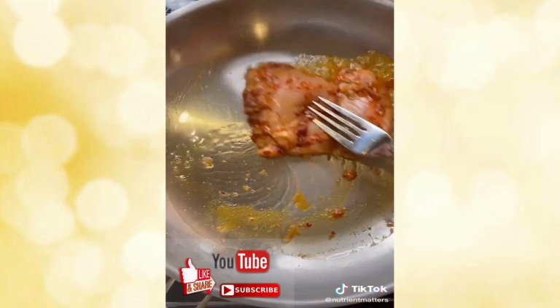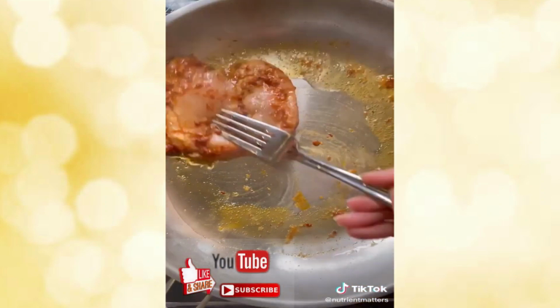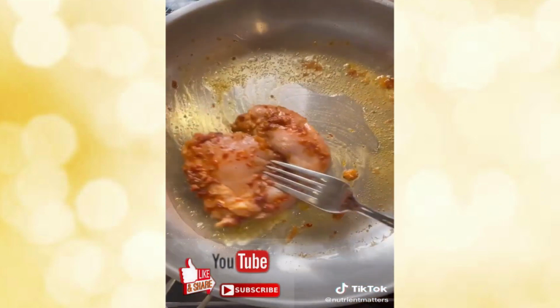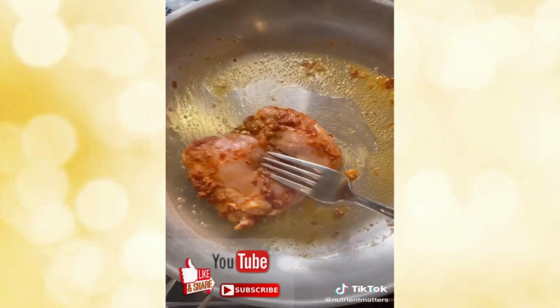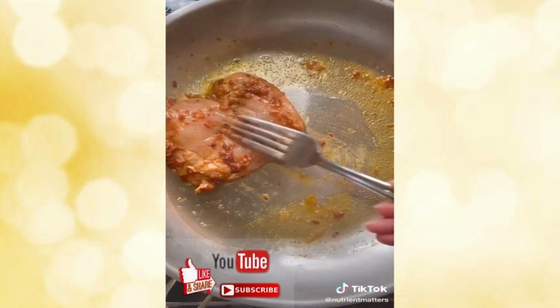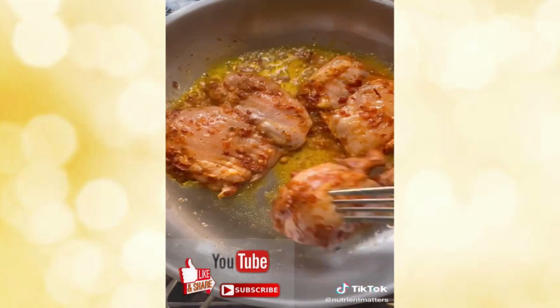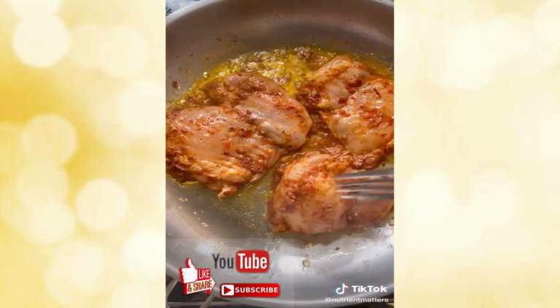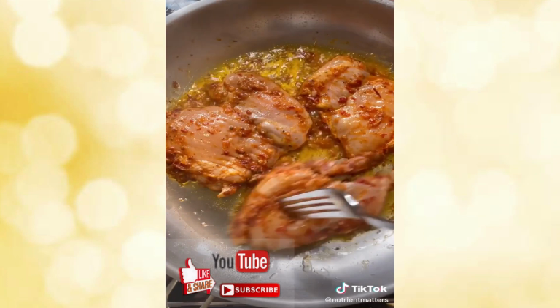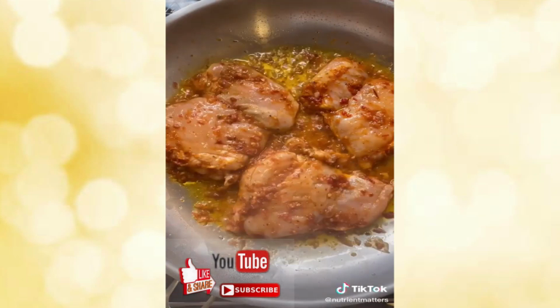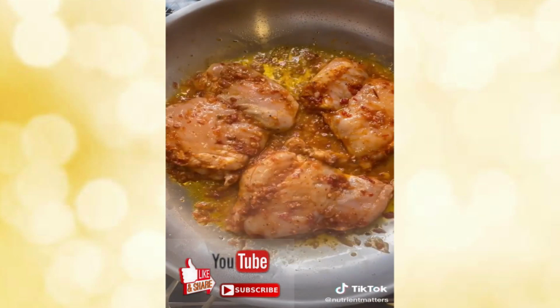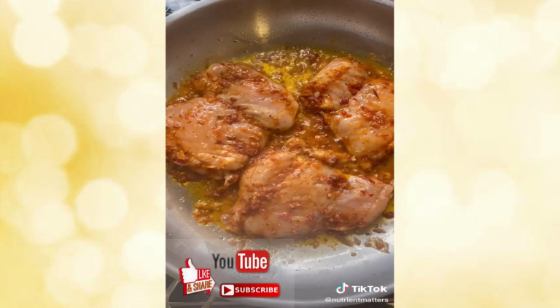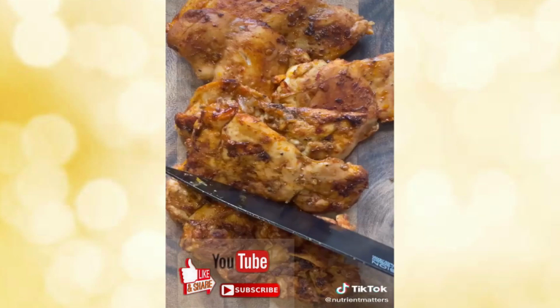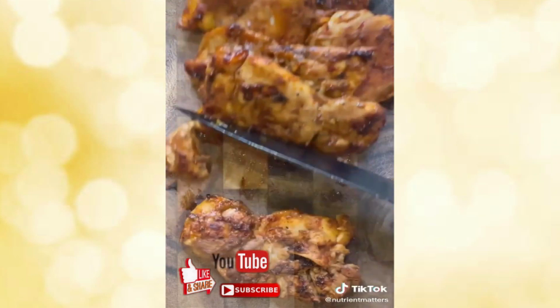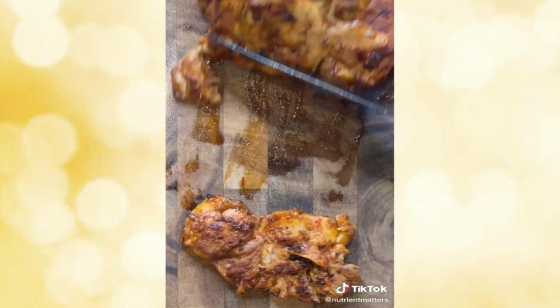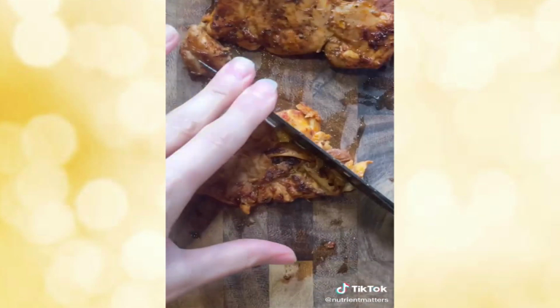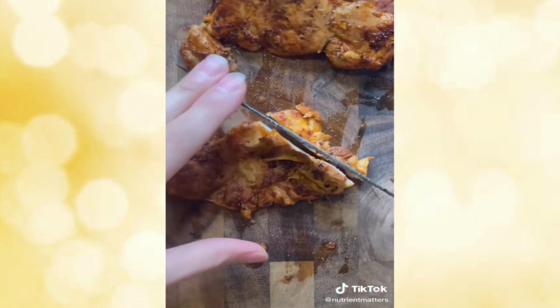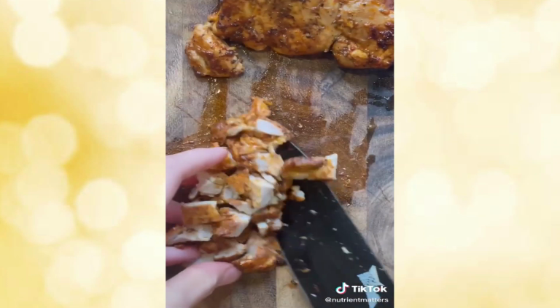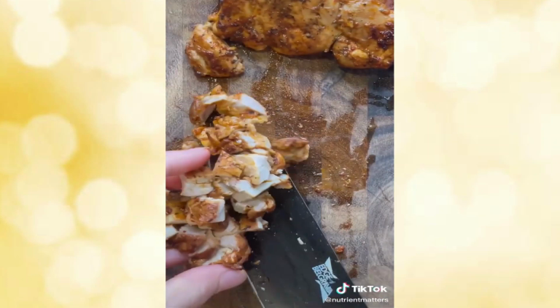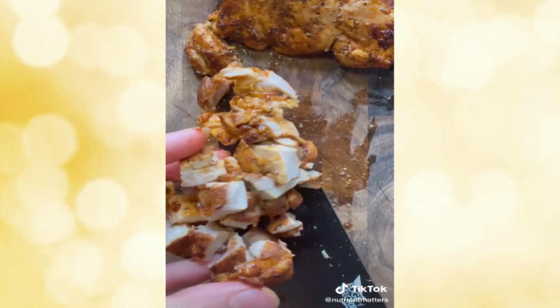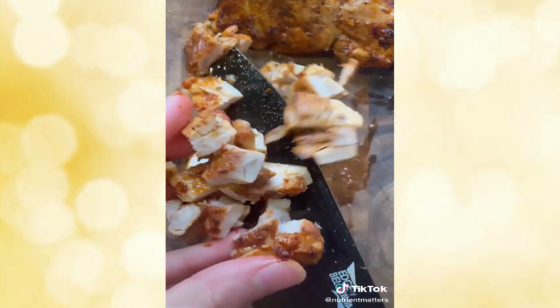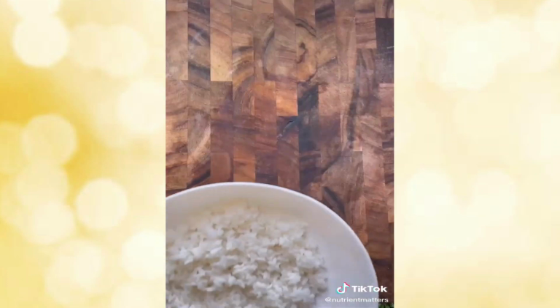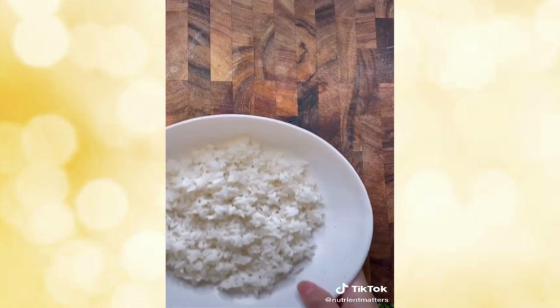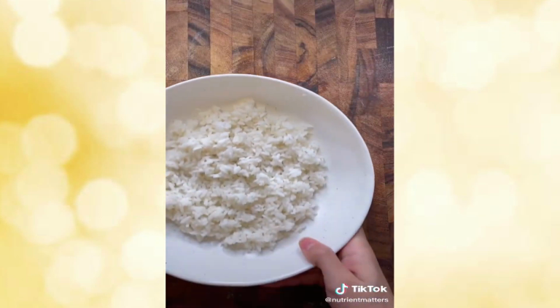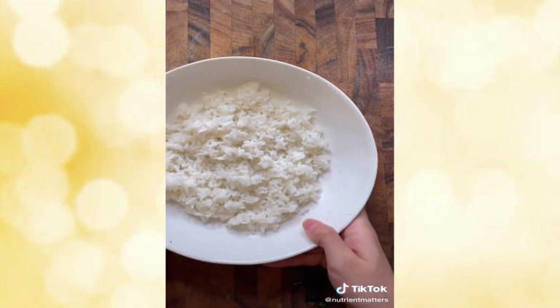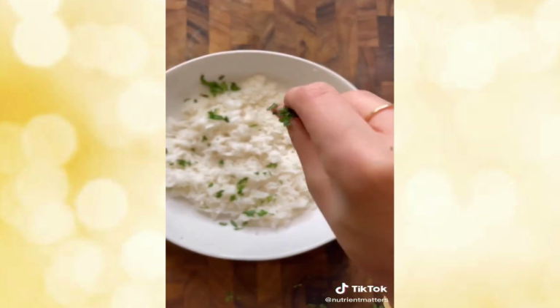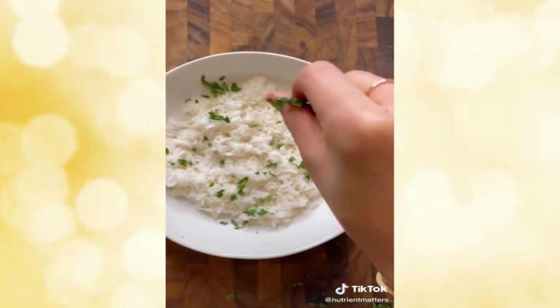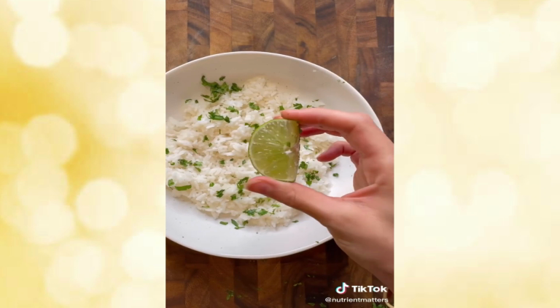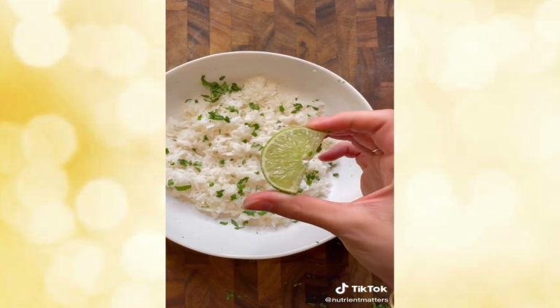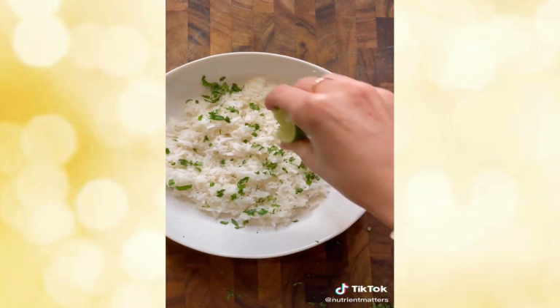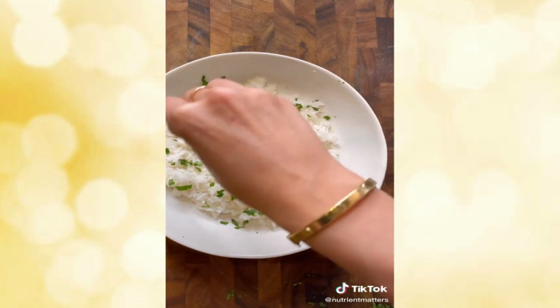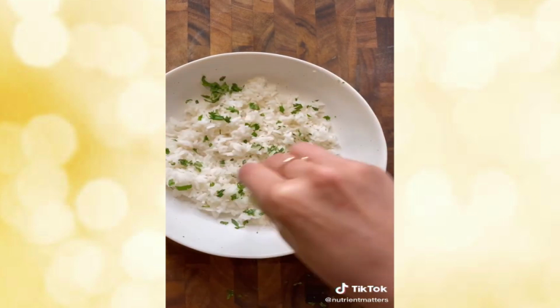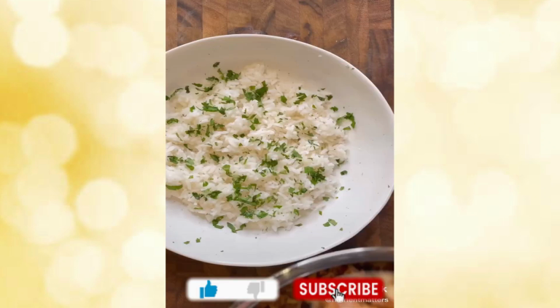Sear the chicken in a high-heat pan until it's cooked all the way through, then transfer to a cutting board and let it rest before slicing. Chop up the chicken and then assemble your bowl, starting with some cilantro lime rice.